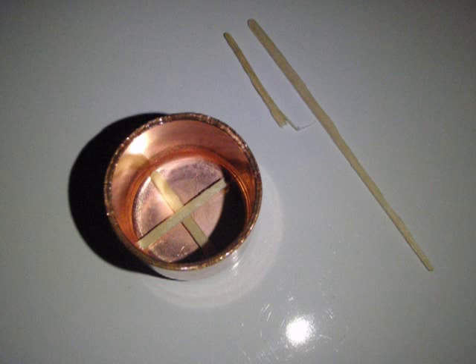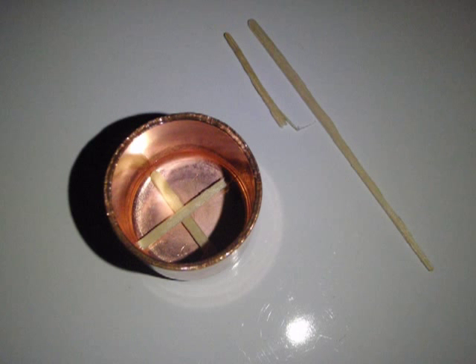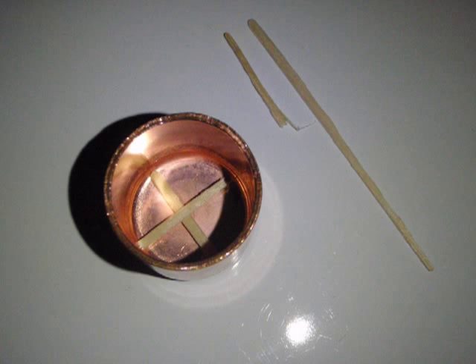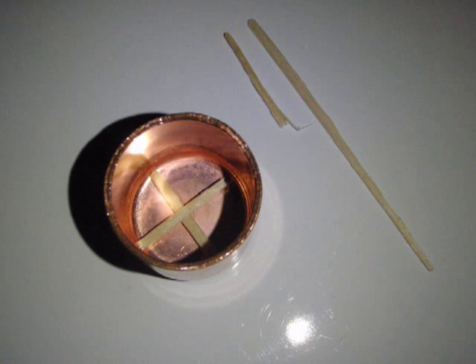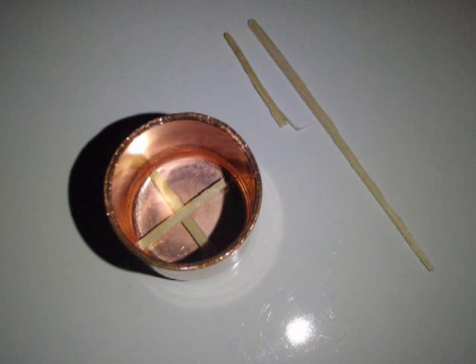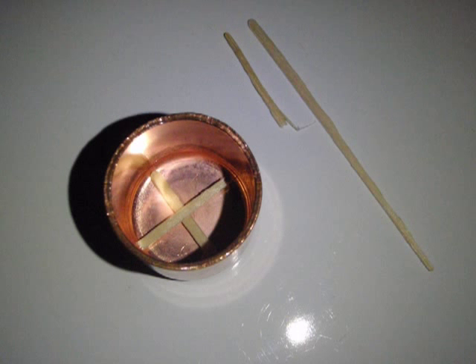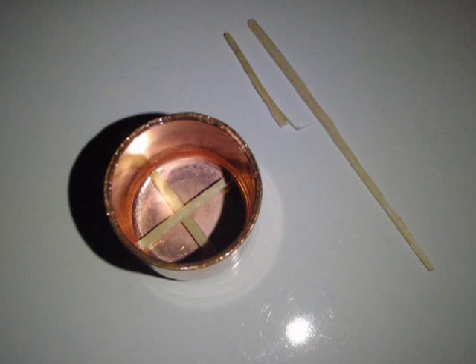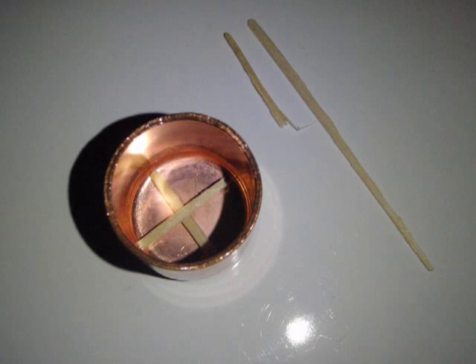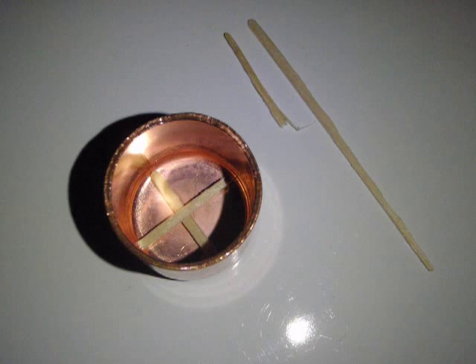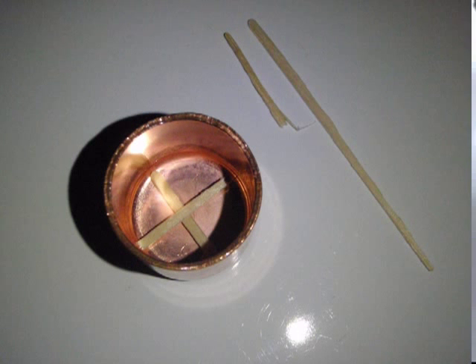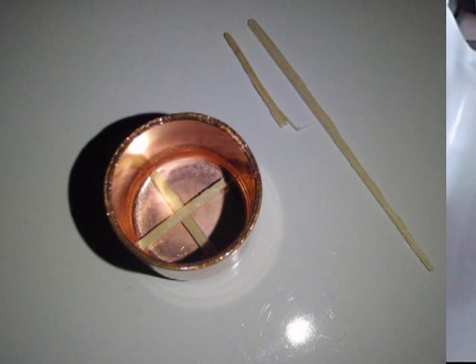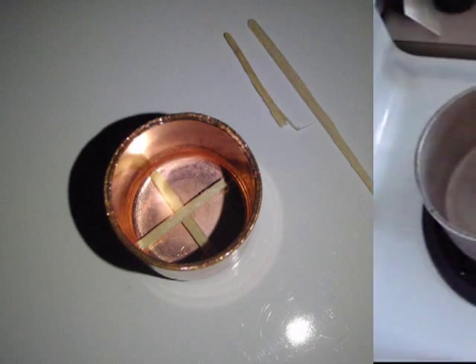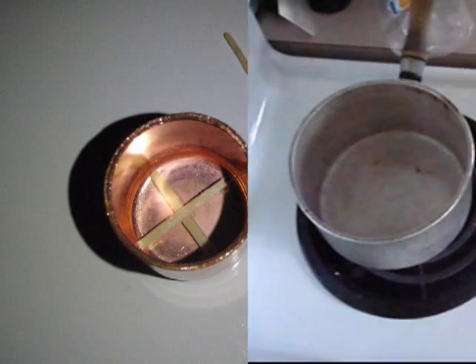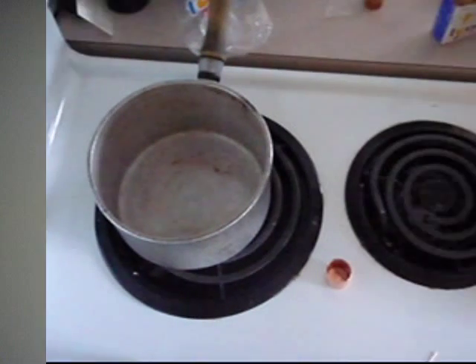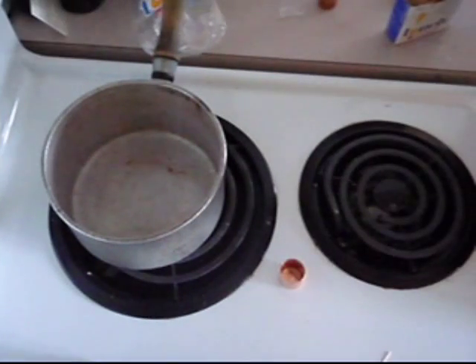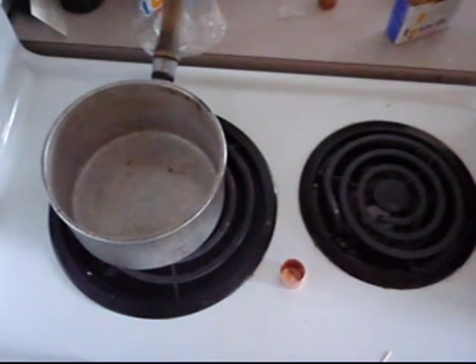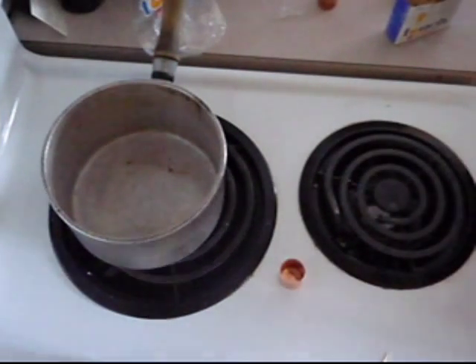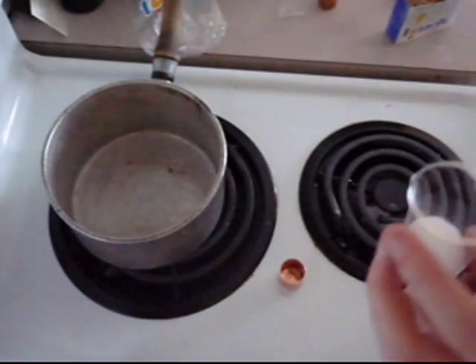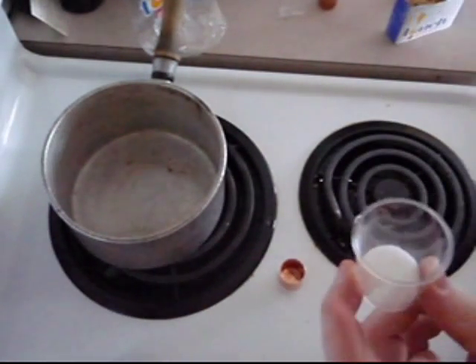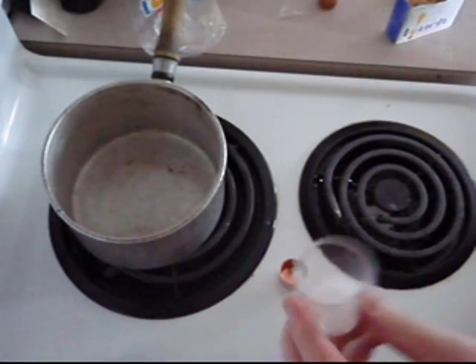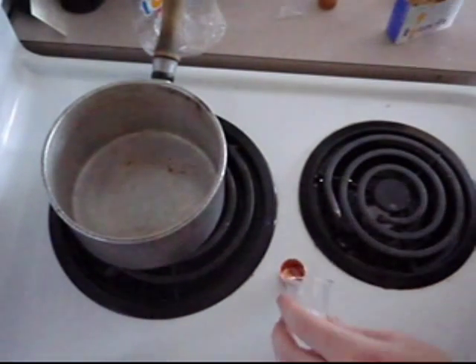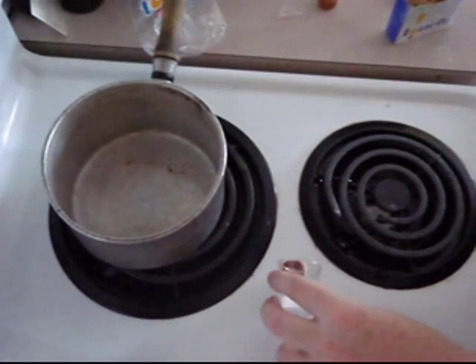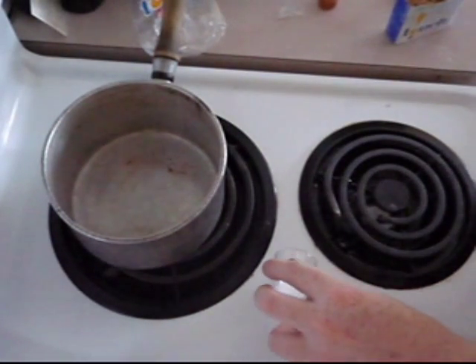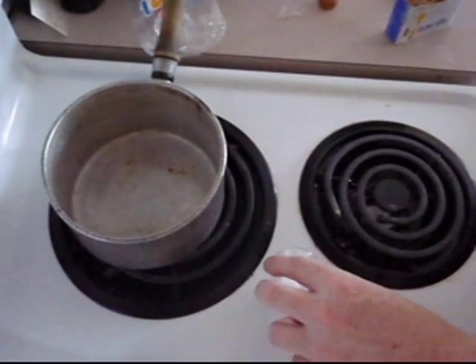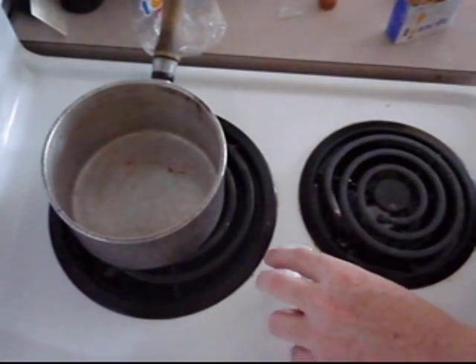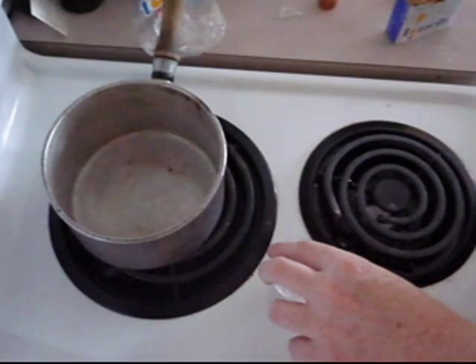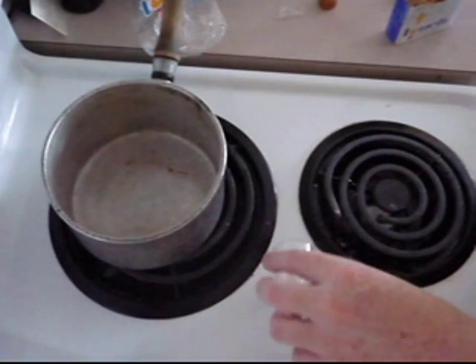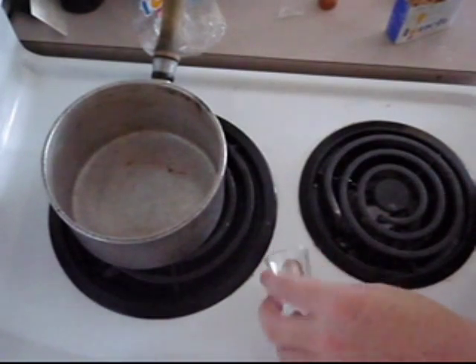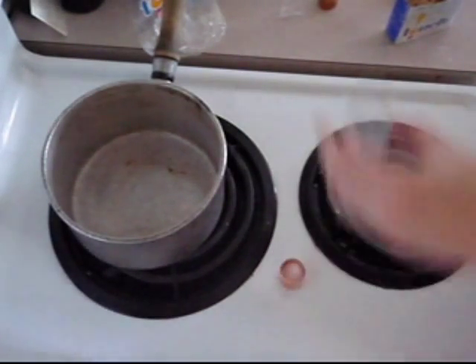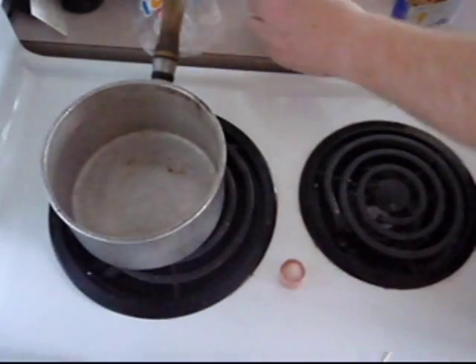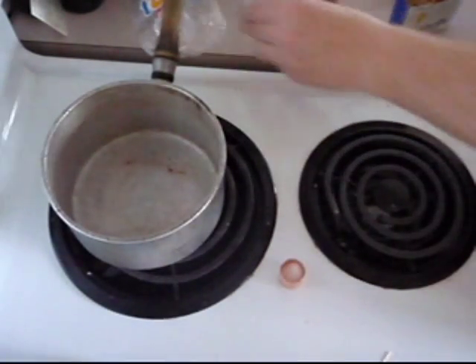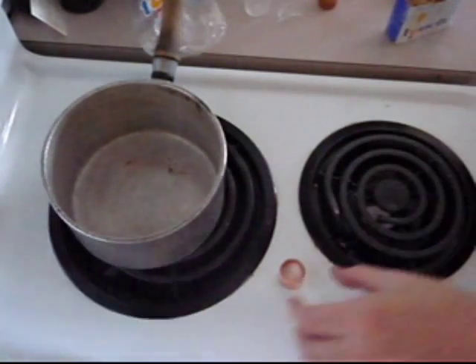Breaking a toothpick into thirds, make an X in the bottom of the pipe cap. Pour the mixed substrate into the pipe cap on top of the toothpicks.